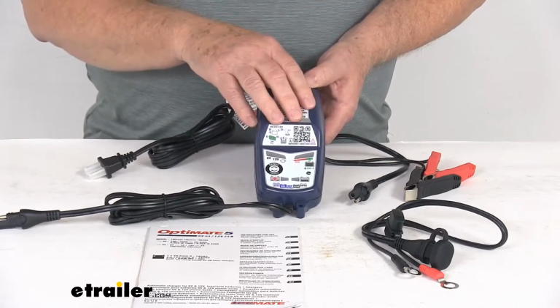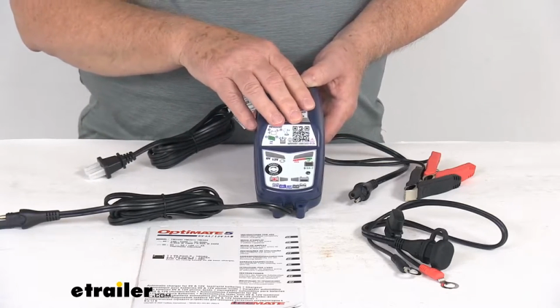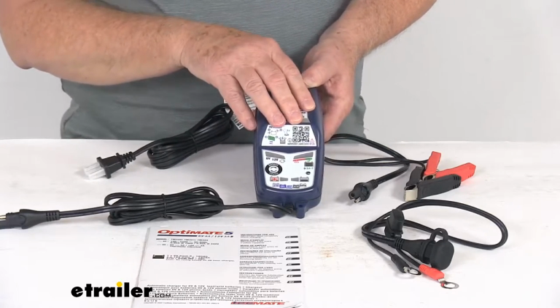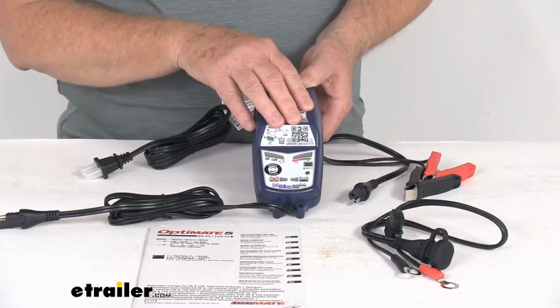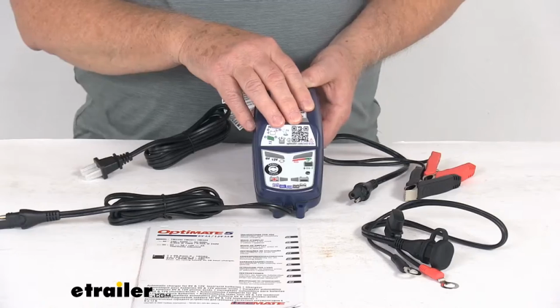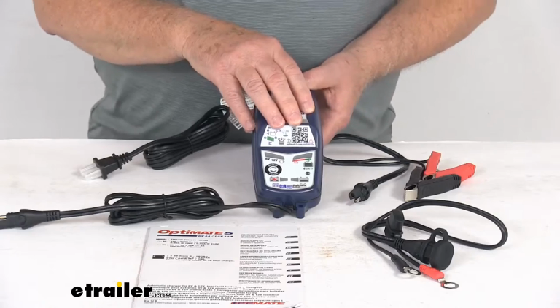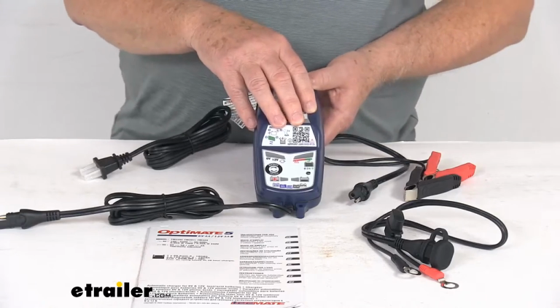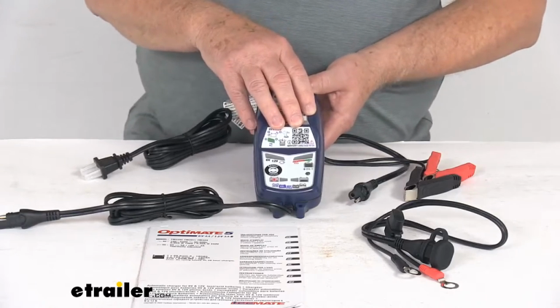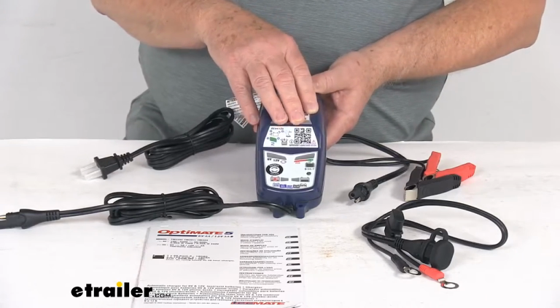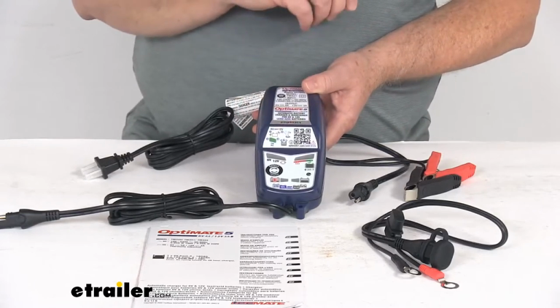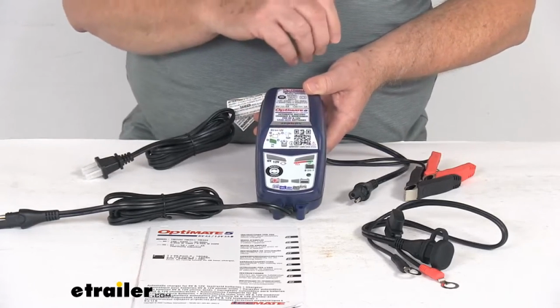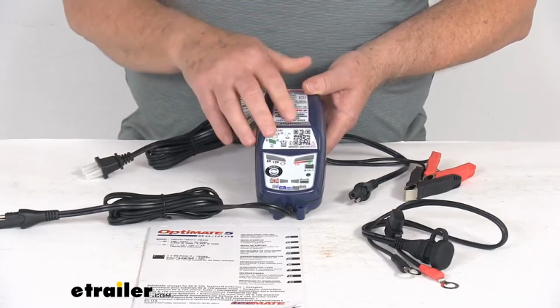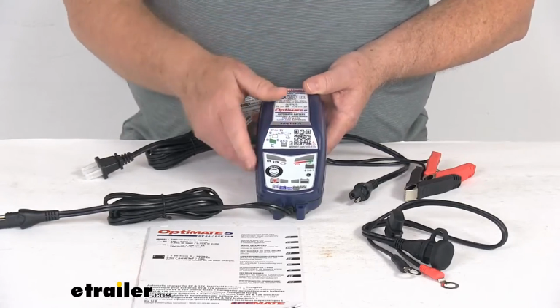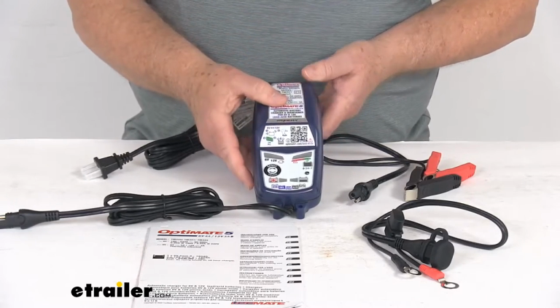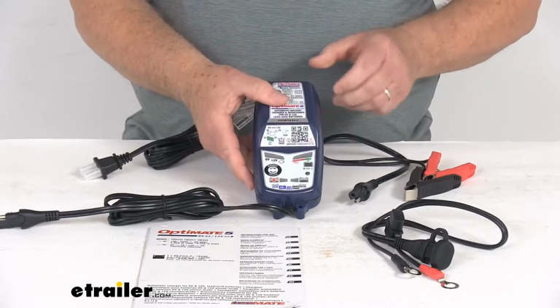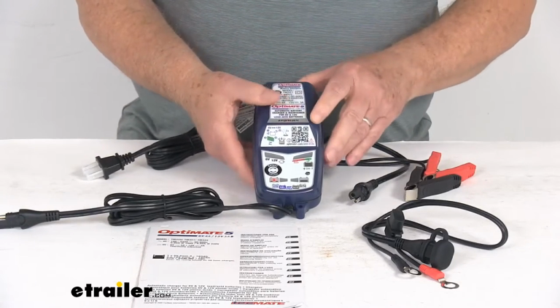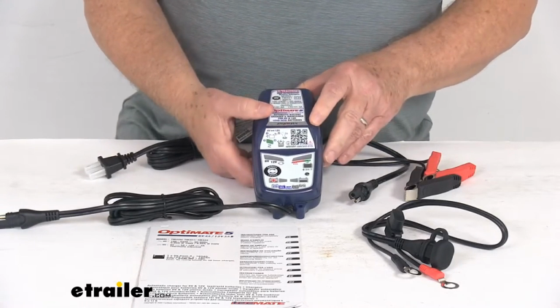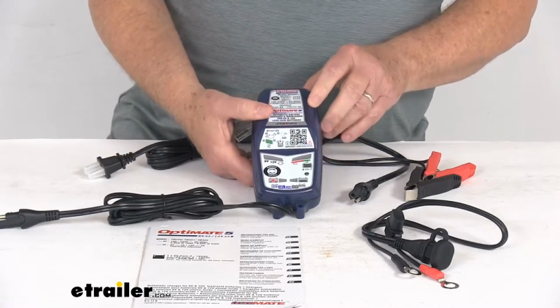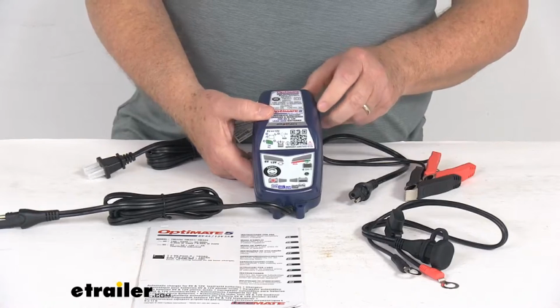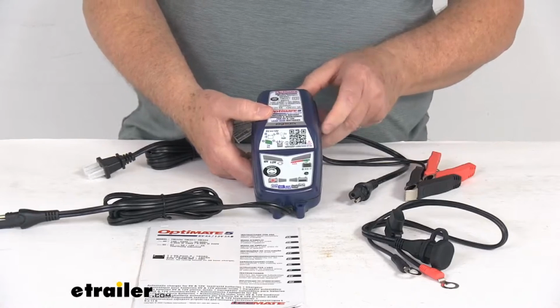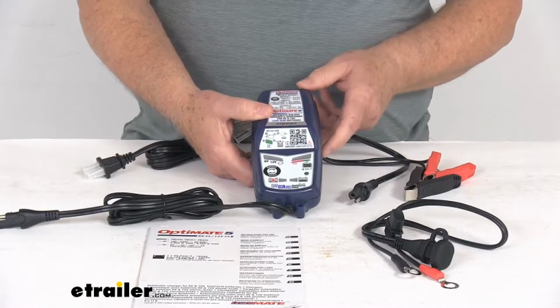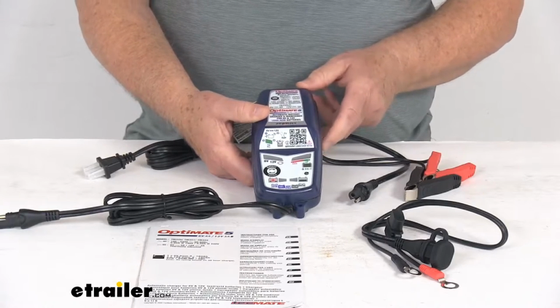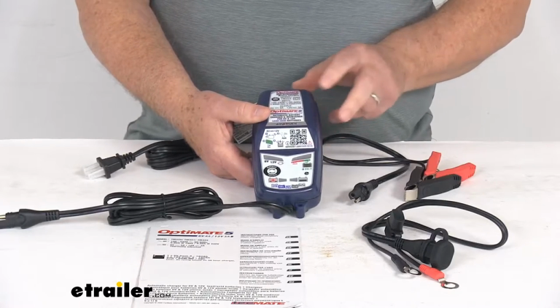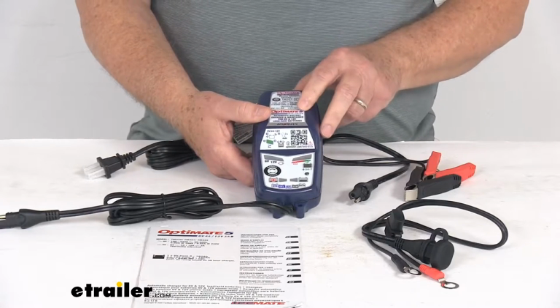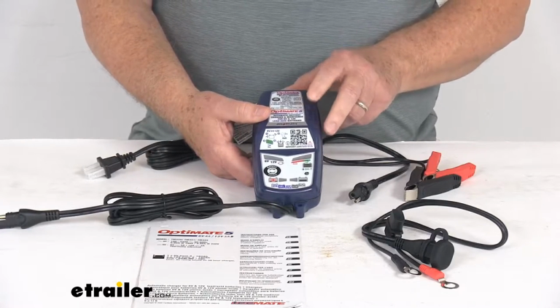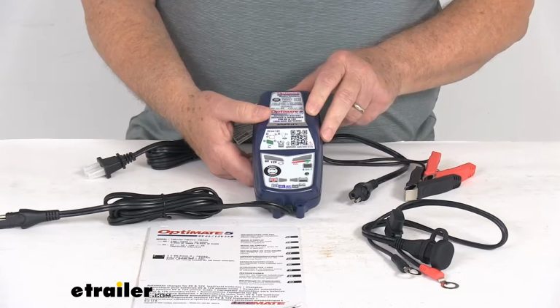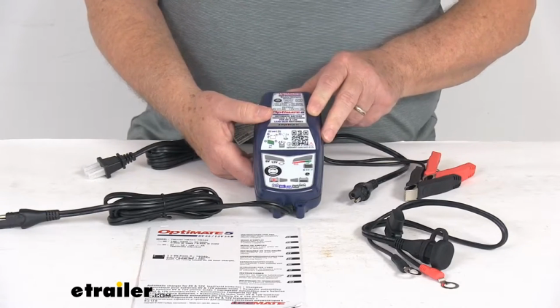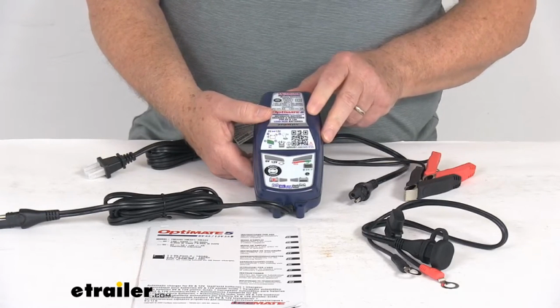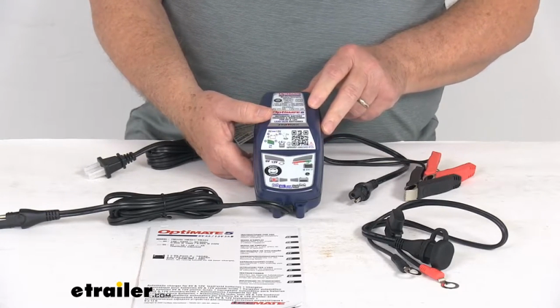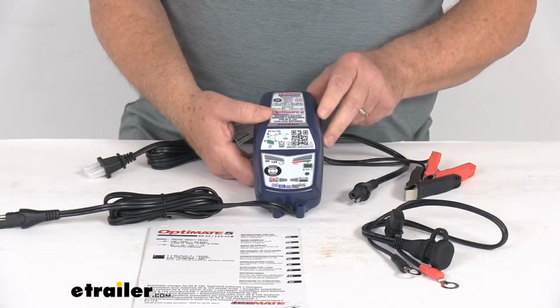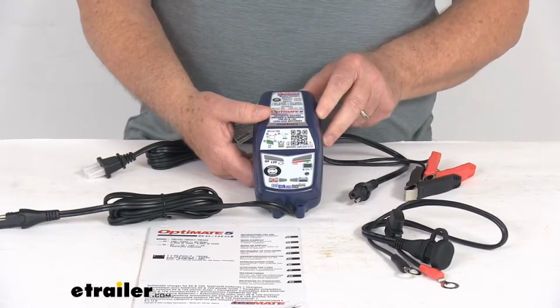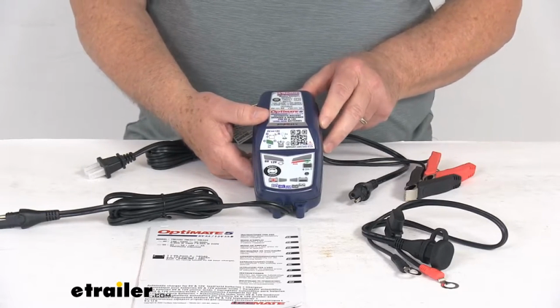It does even offer a built-in battery desulfator, which will restore lost battery capacity. It will save sulfated batteries as low as 0.5 volts. This will also automatically test and indicate if there's a battery problem.